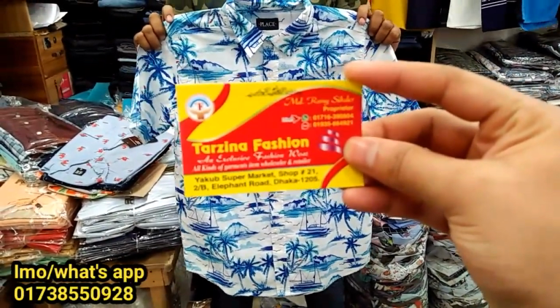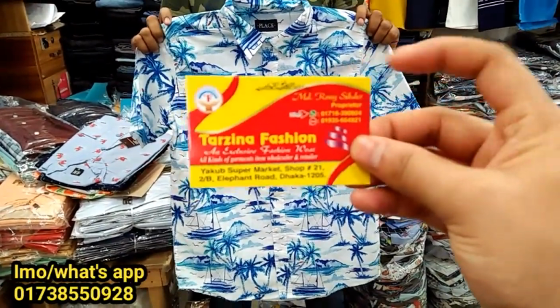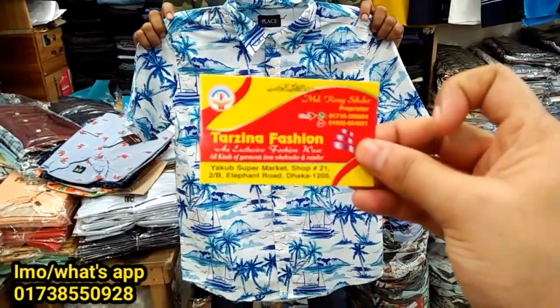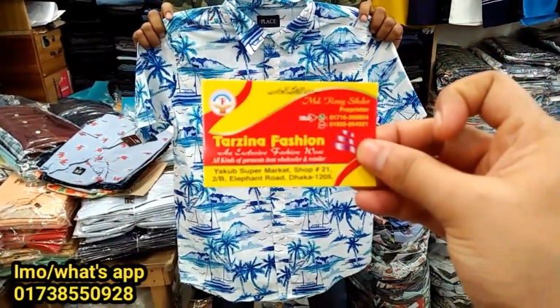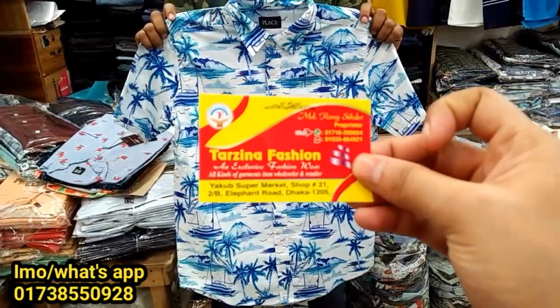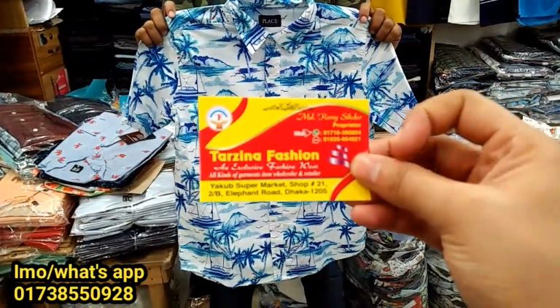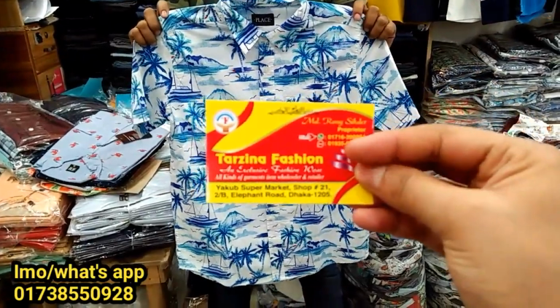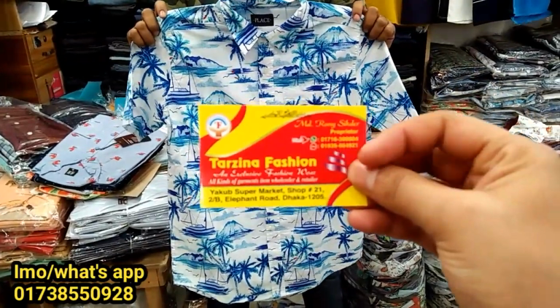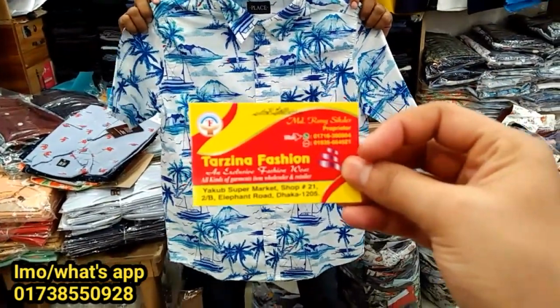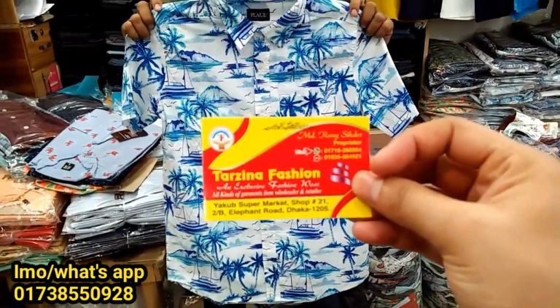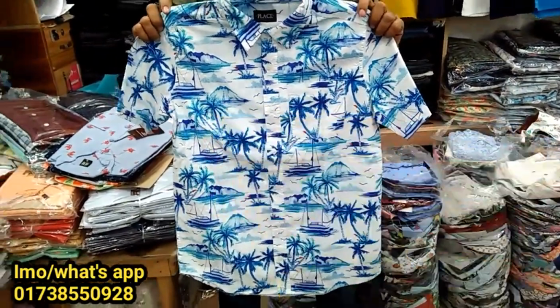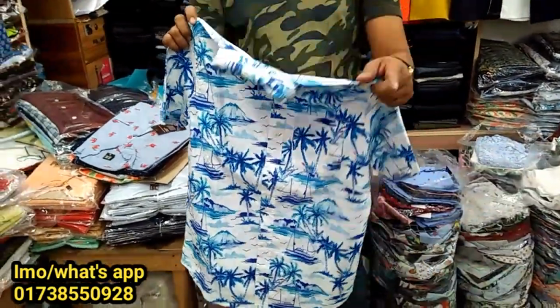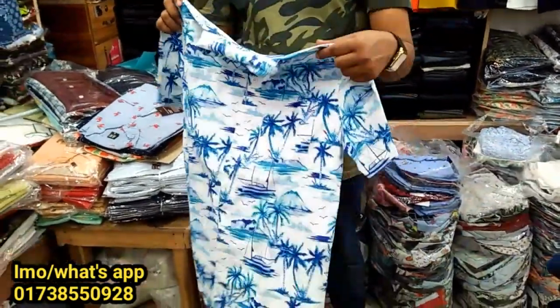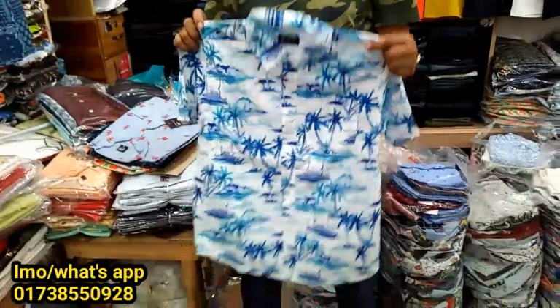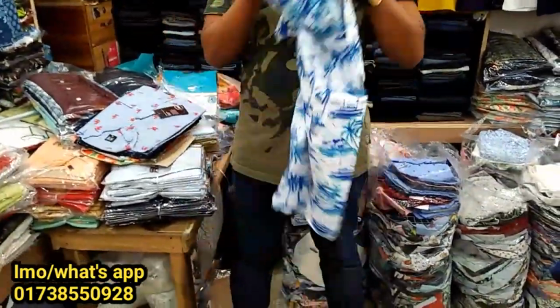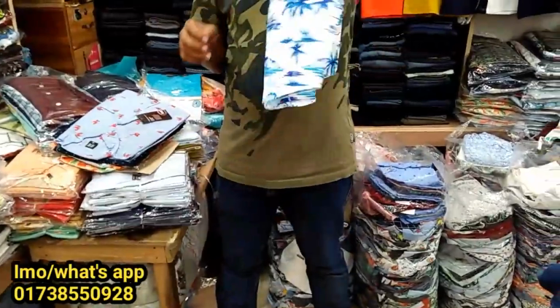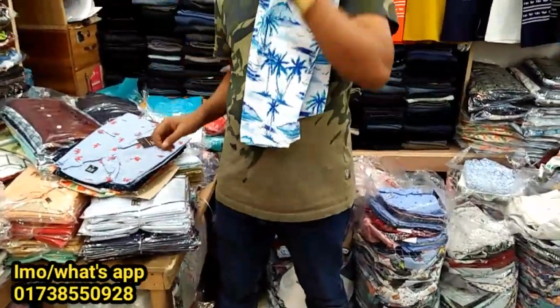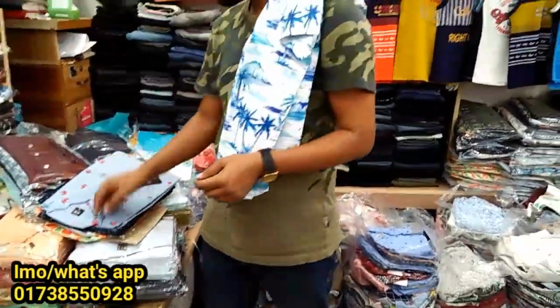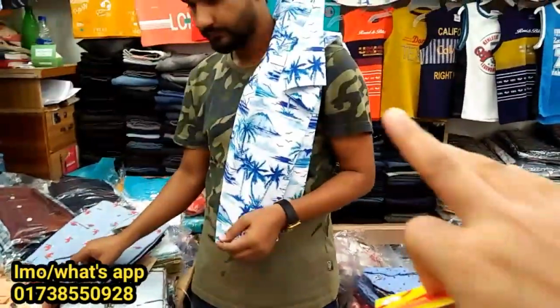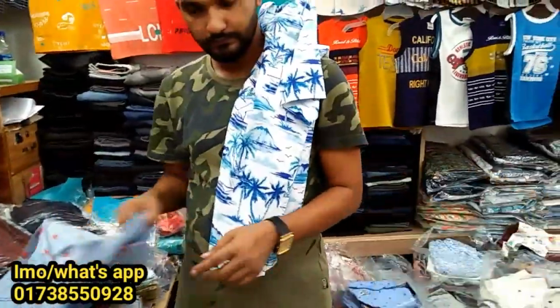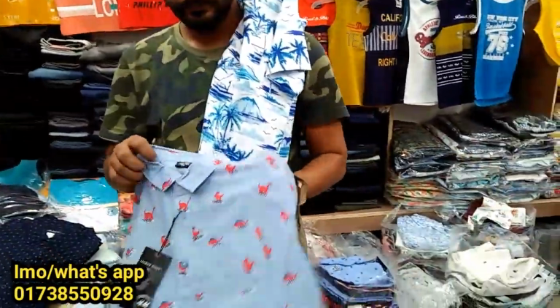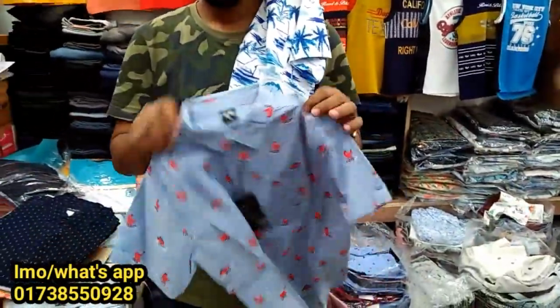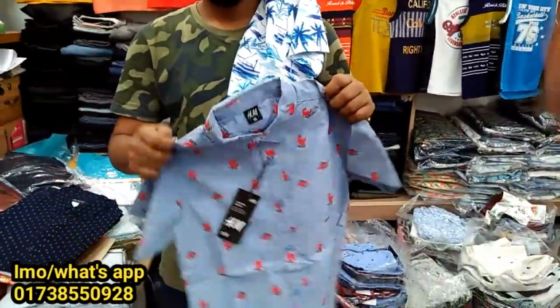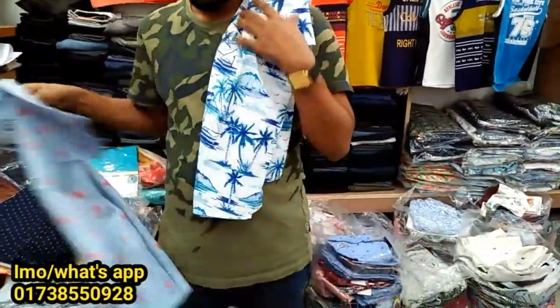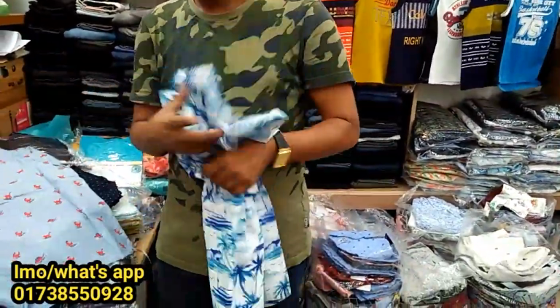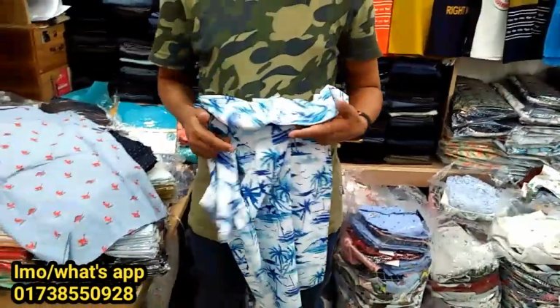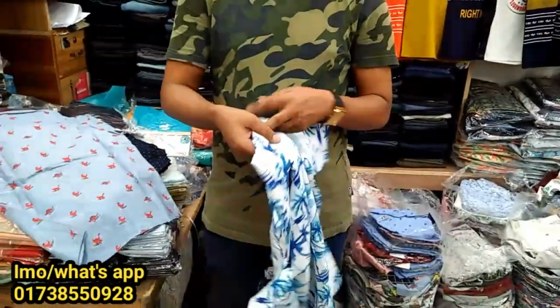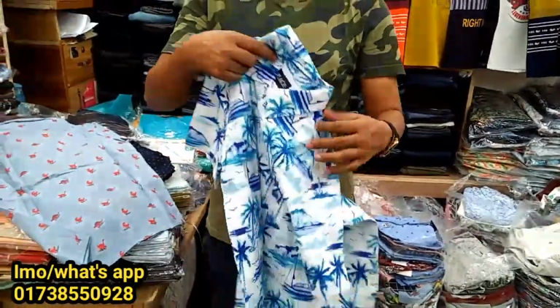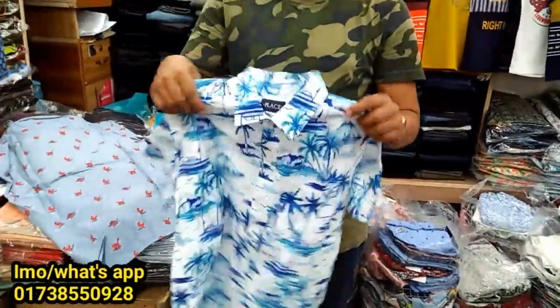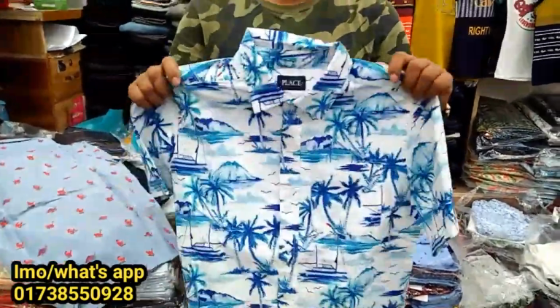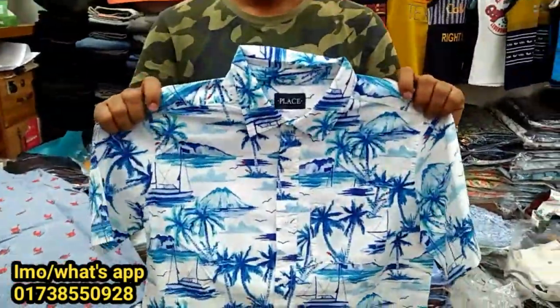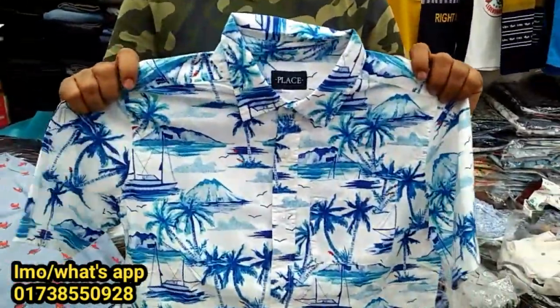We are not going to go to our online service. We are looking at the collection. We are looking at the white color and the sky color.